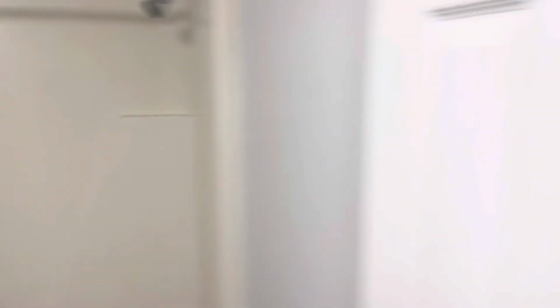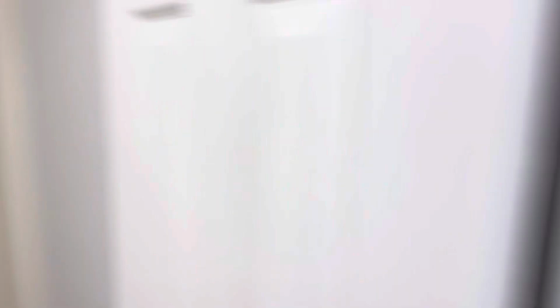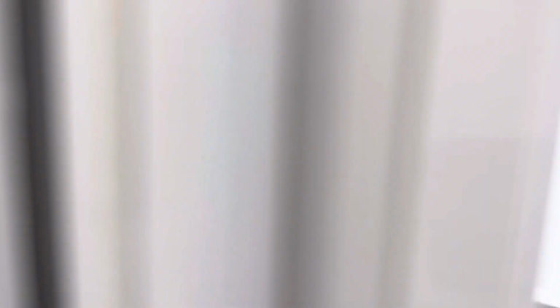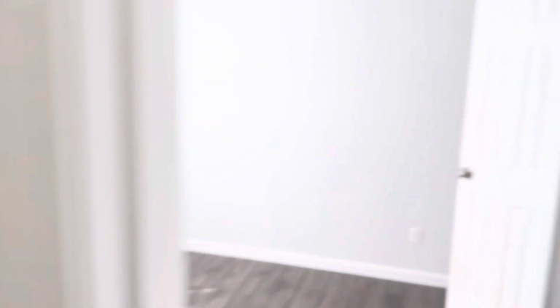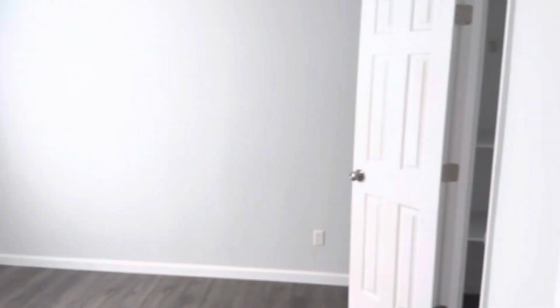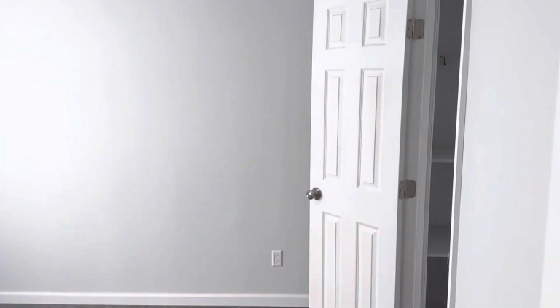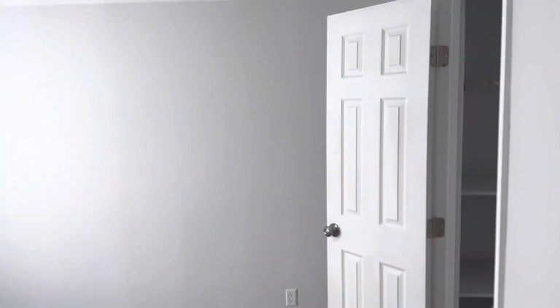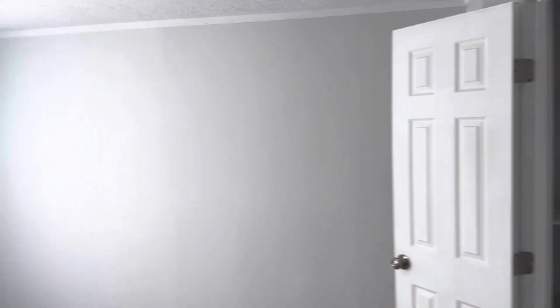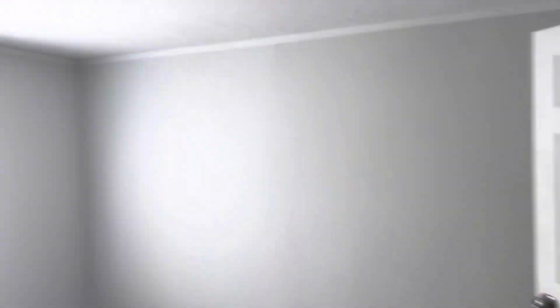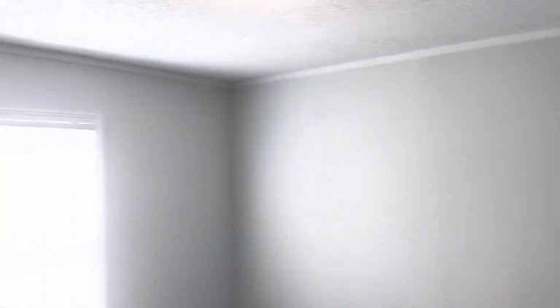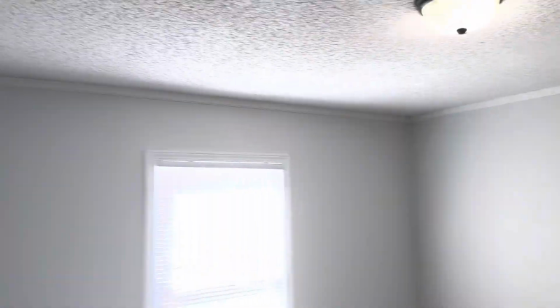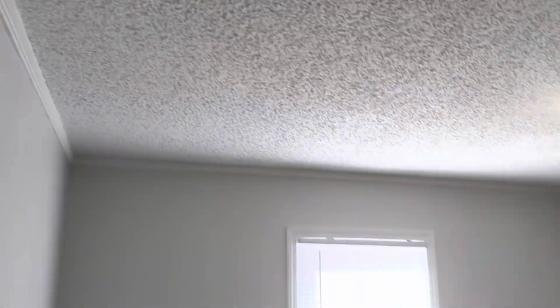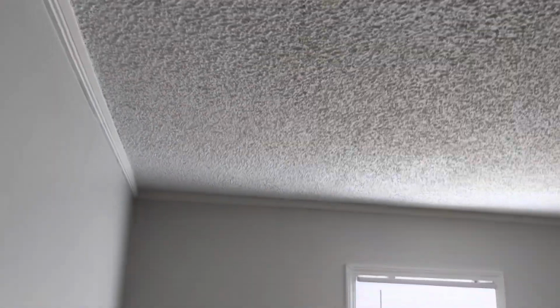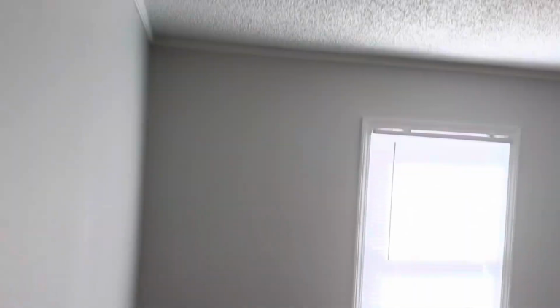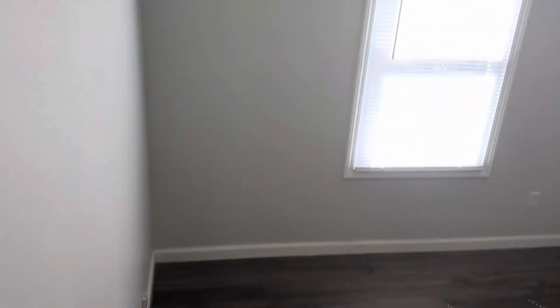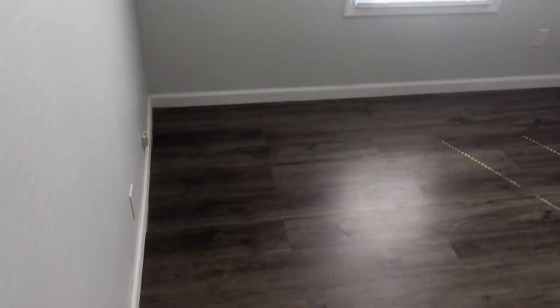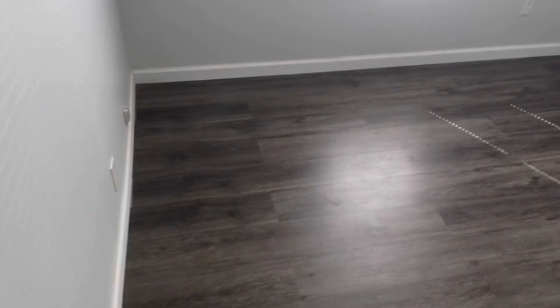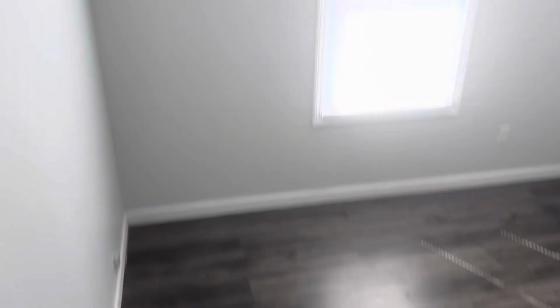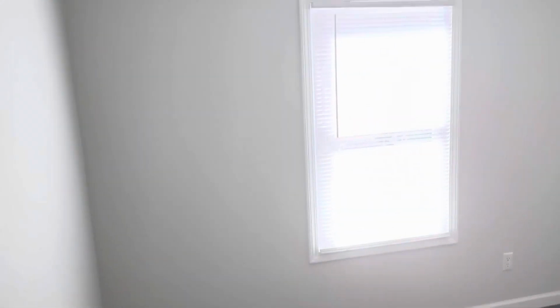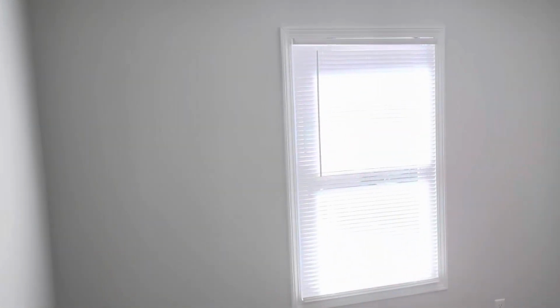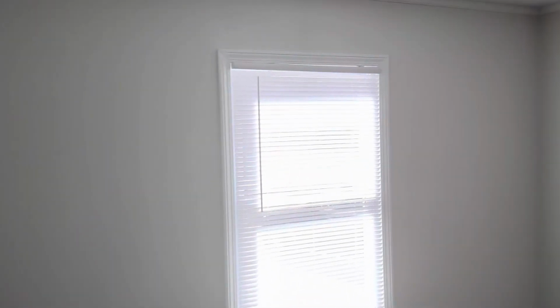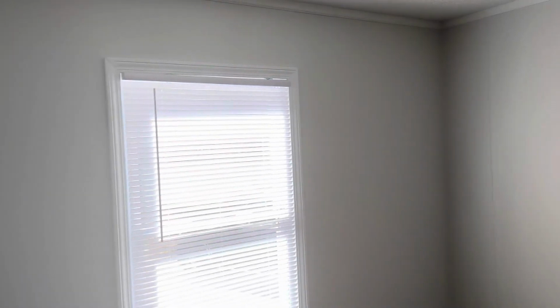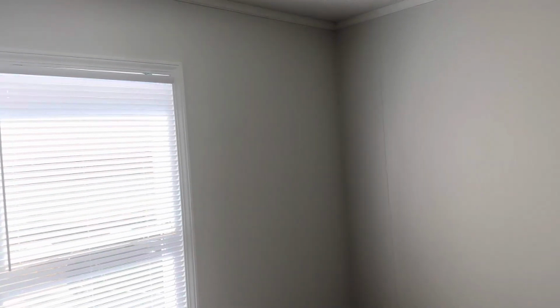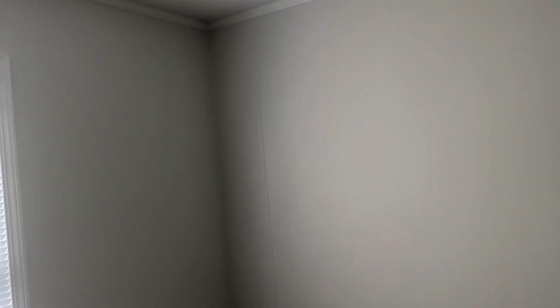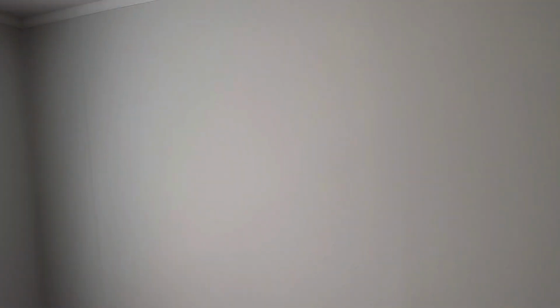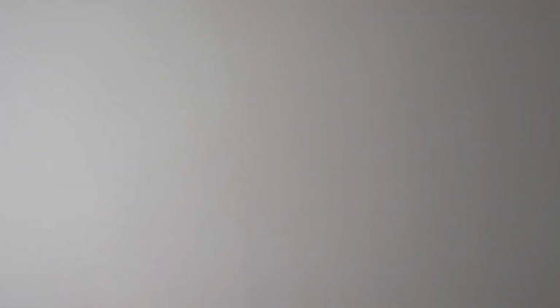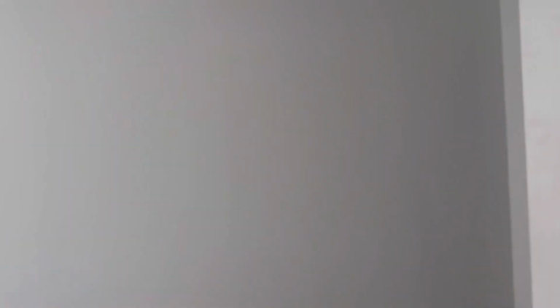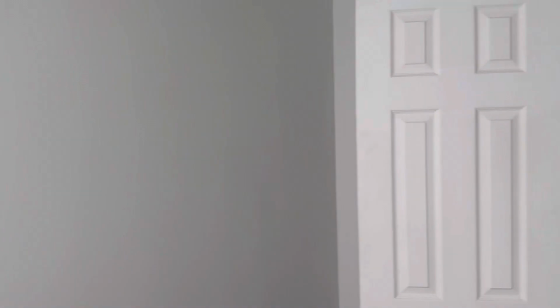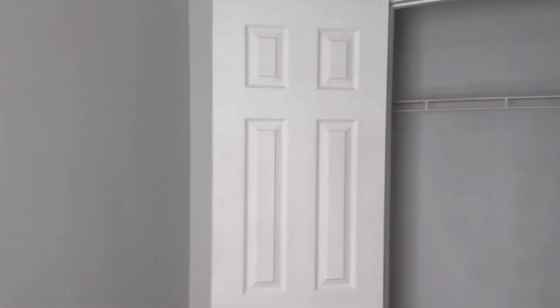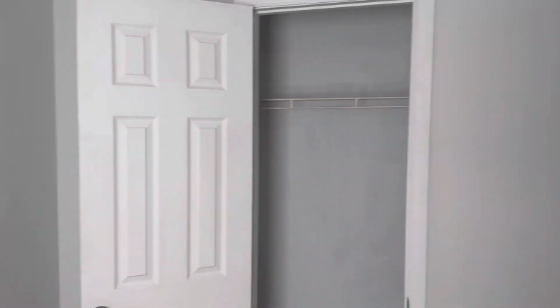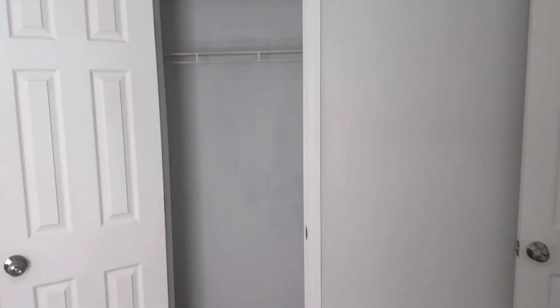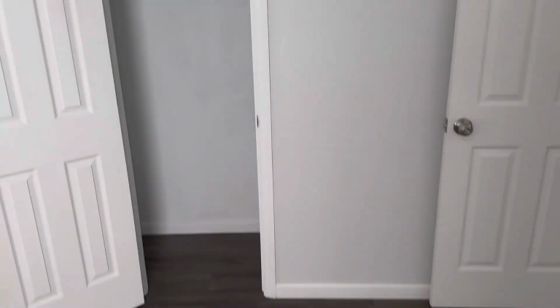And then you have the bastard bedroom. So this is like a single-wide trailer — not very wide.